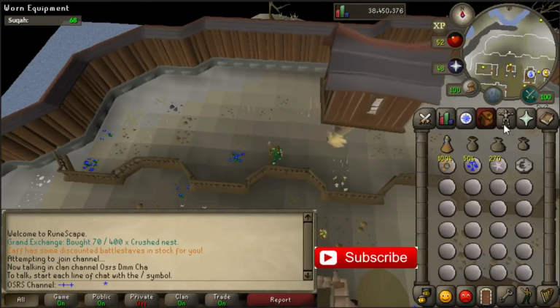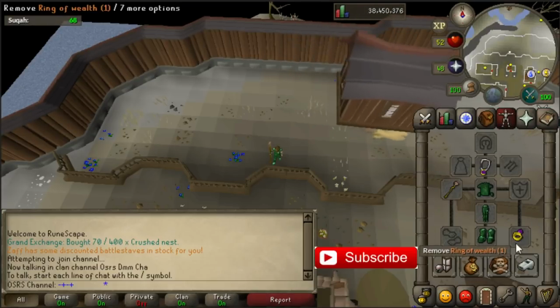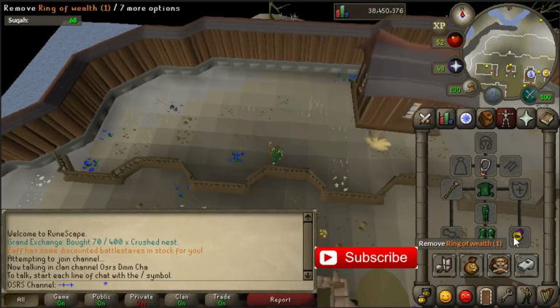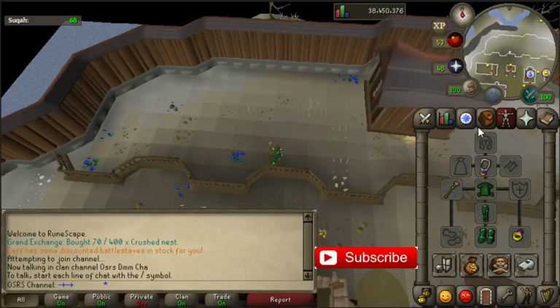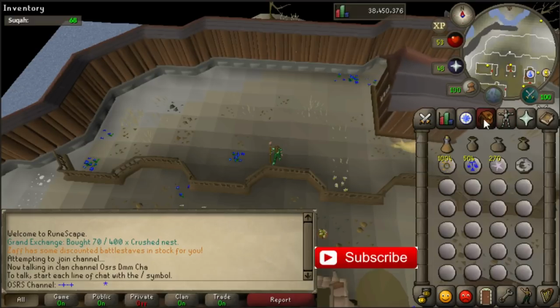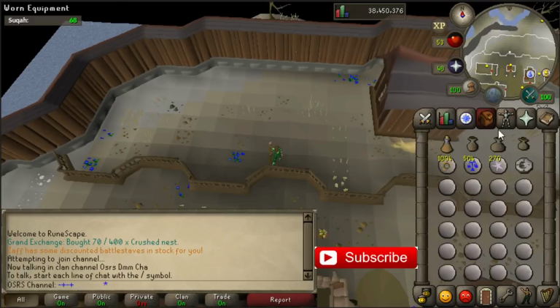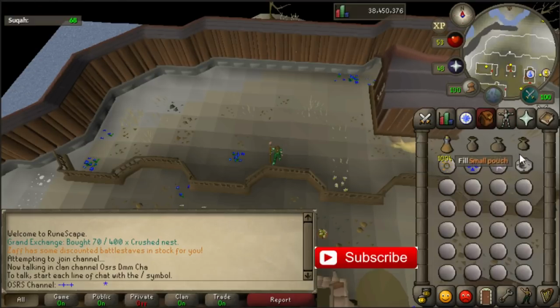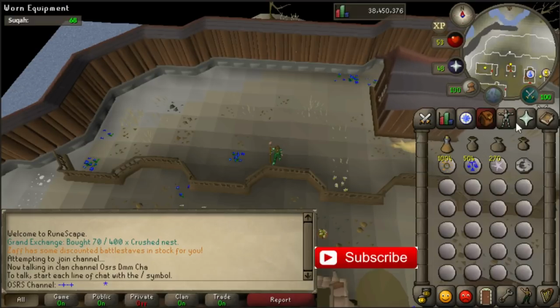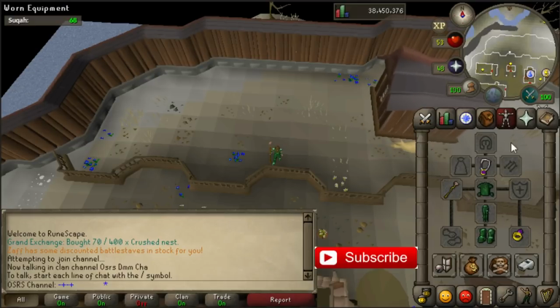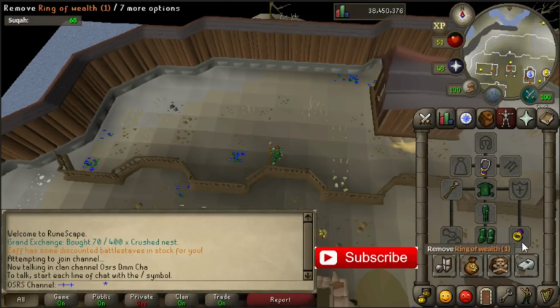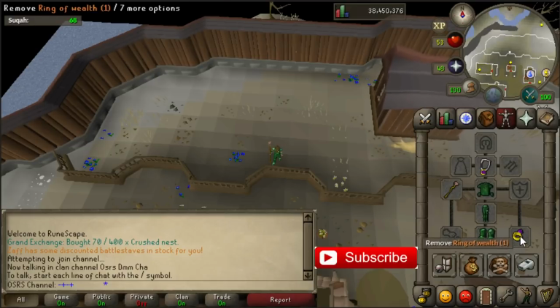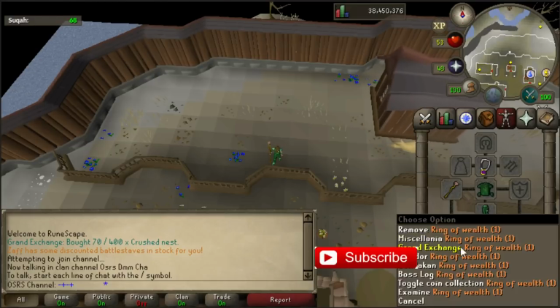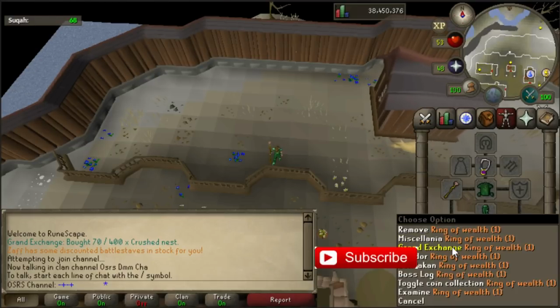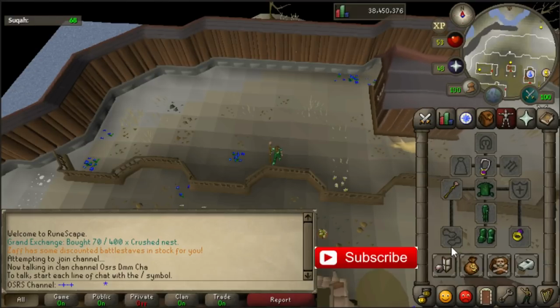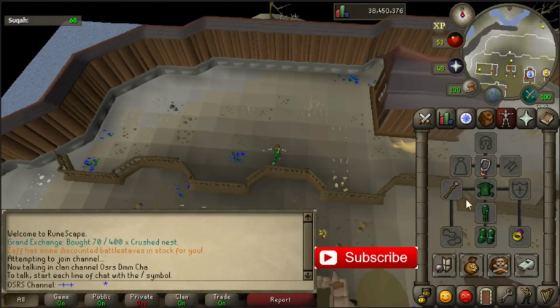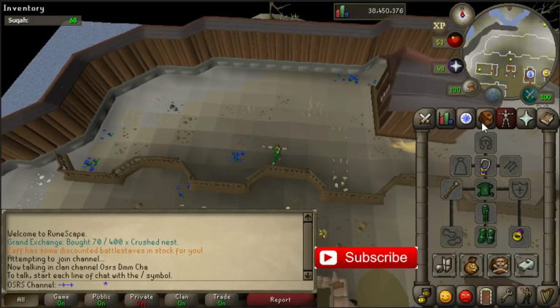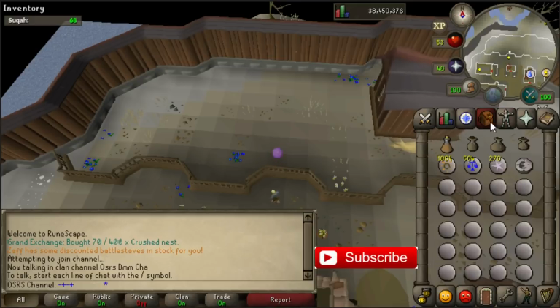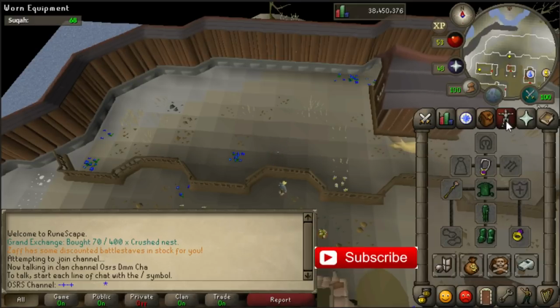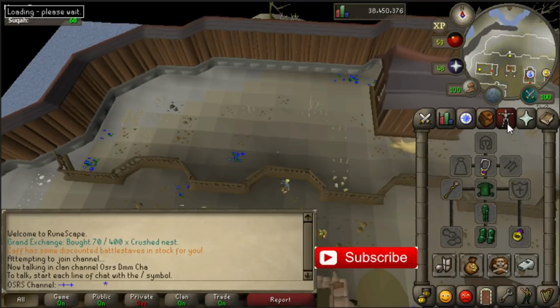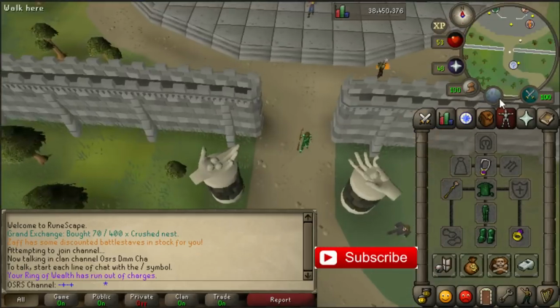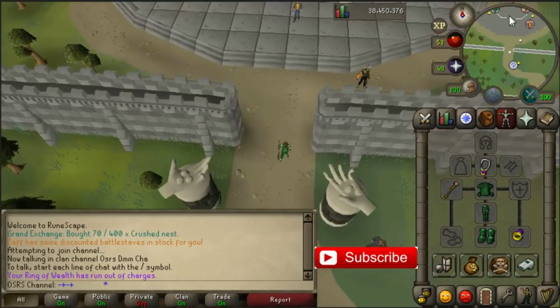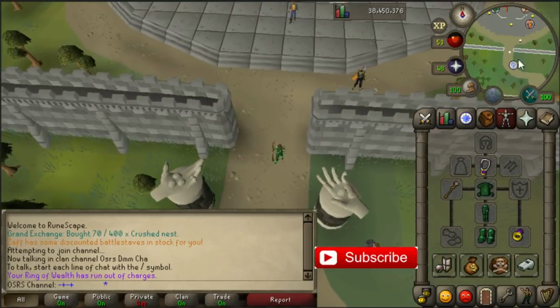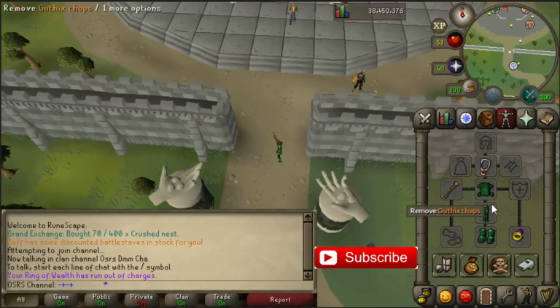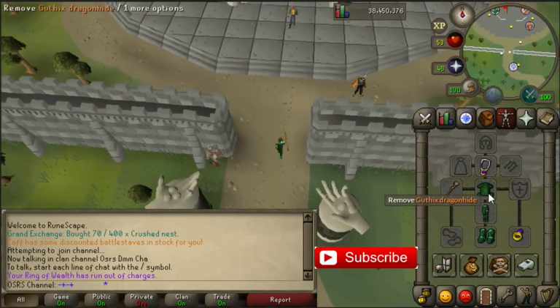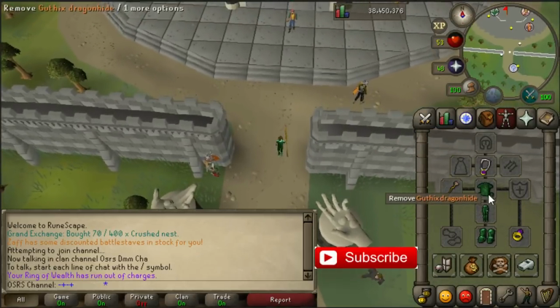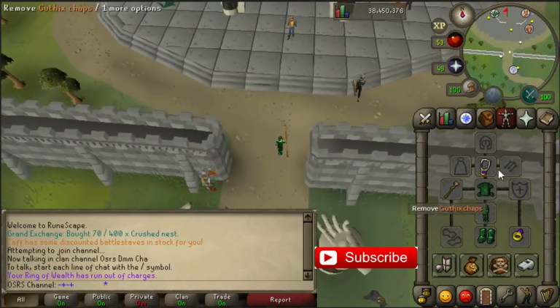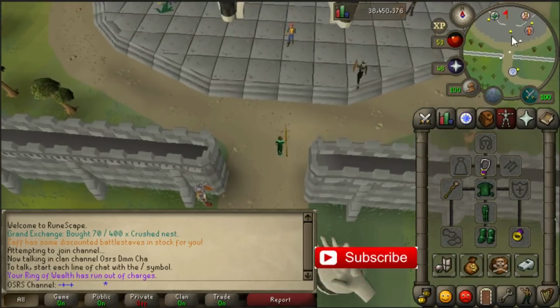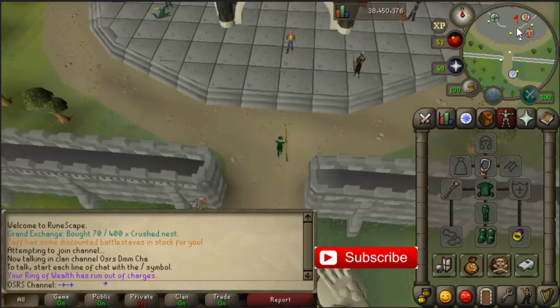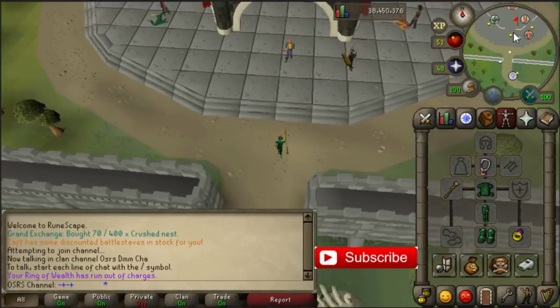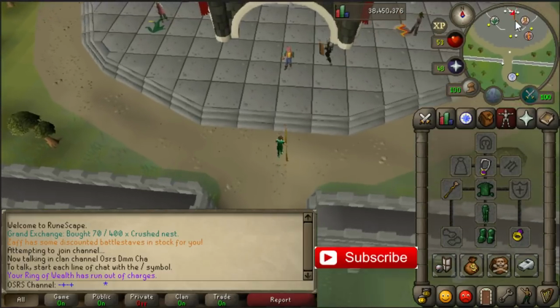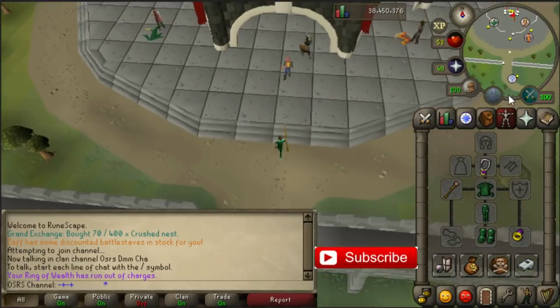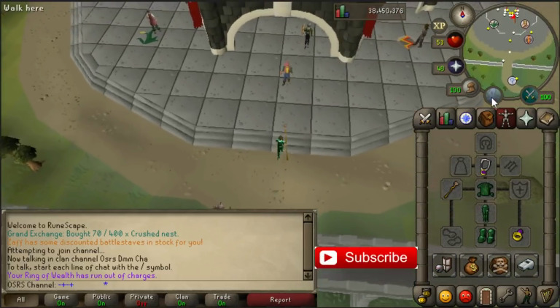Now I'll show this for the people who don't have Lunar, so they also need to get there. Go to the Grand Exchange. It's smart to bring like Dragonhide armor, because there are mages, rangers and warriors.